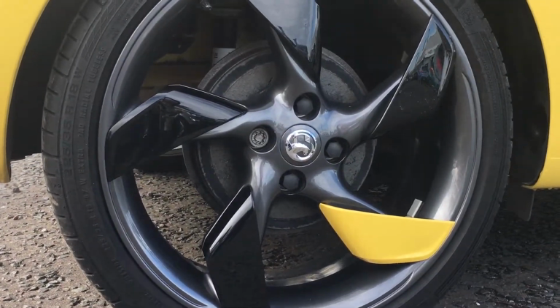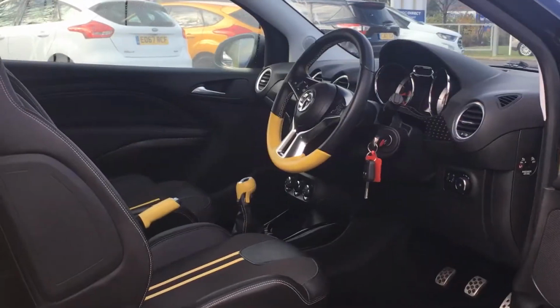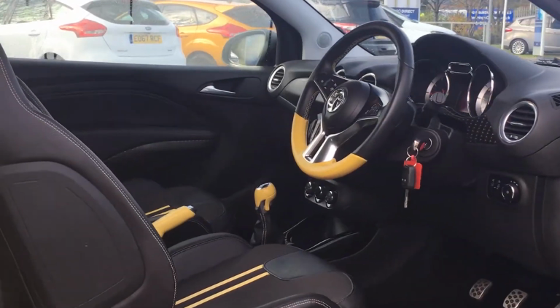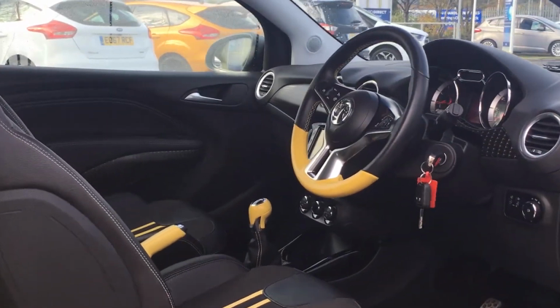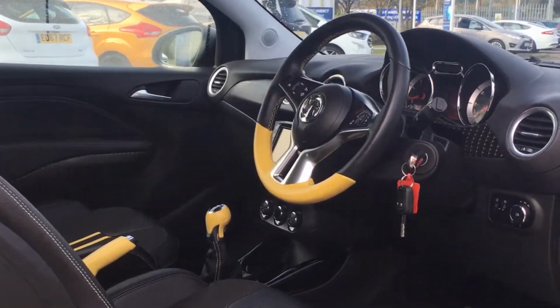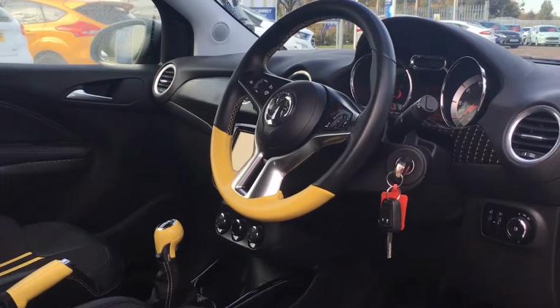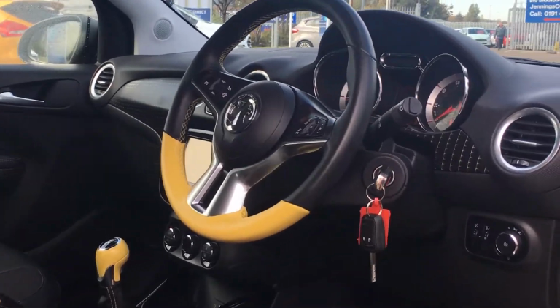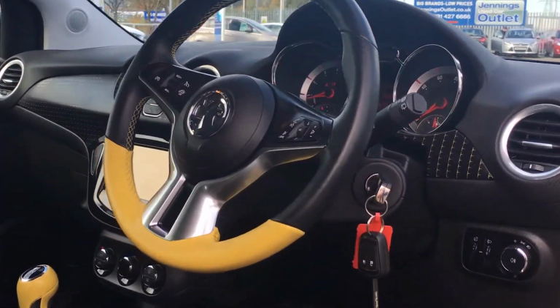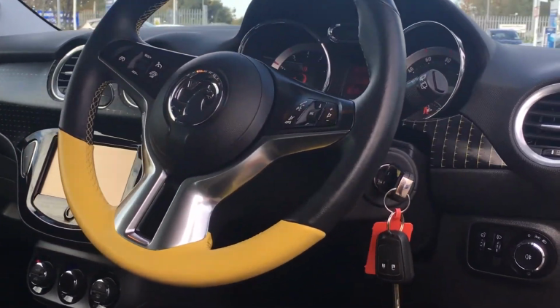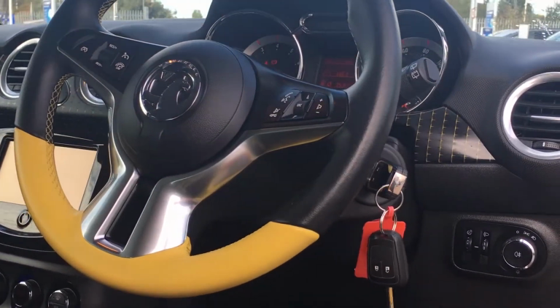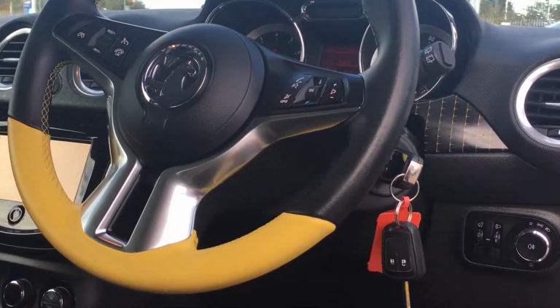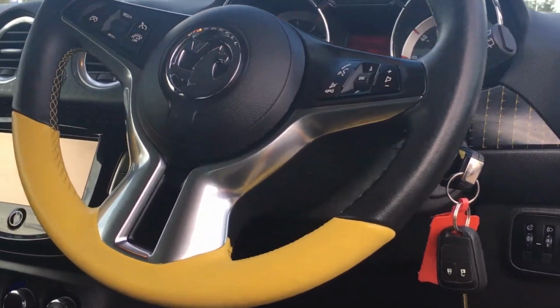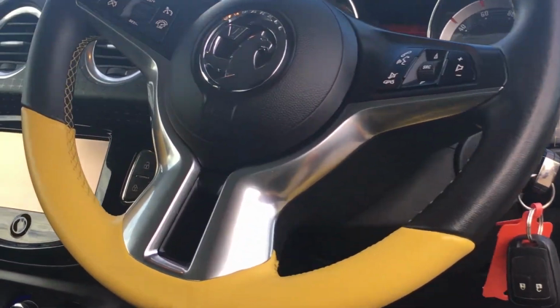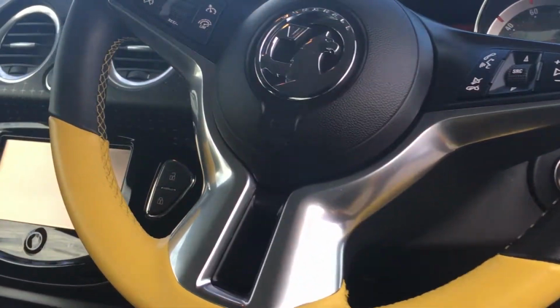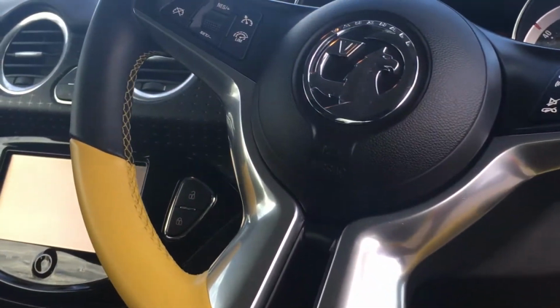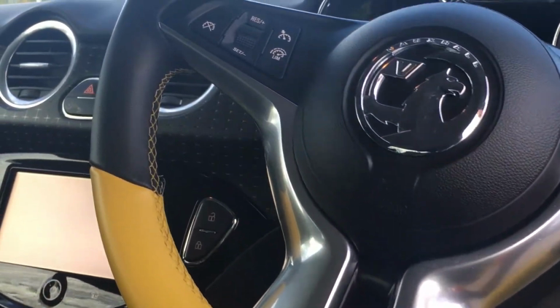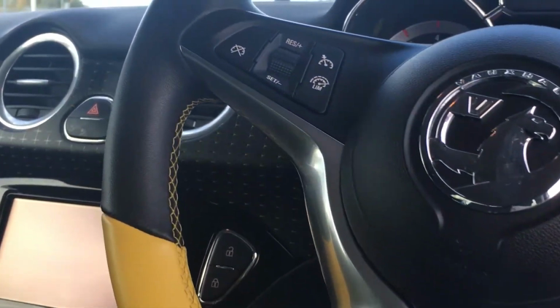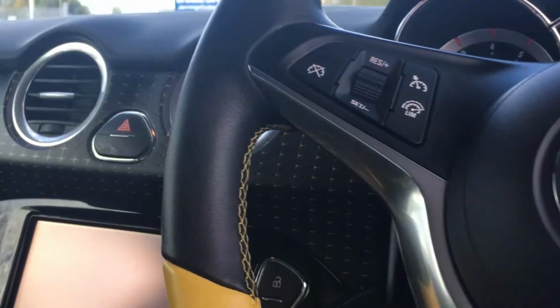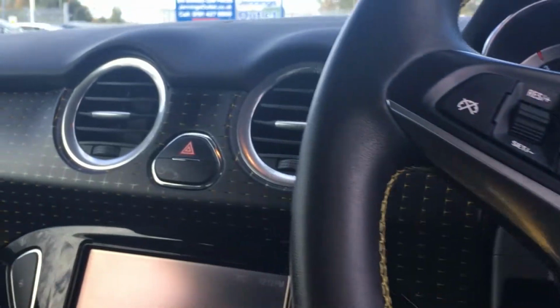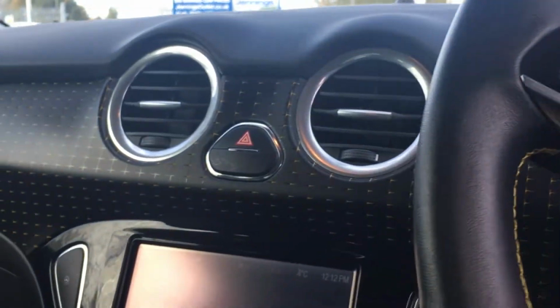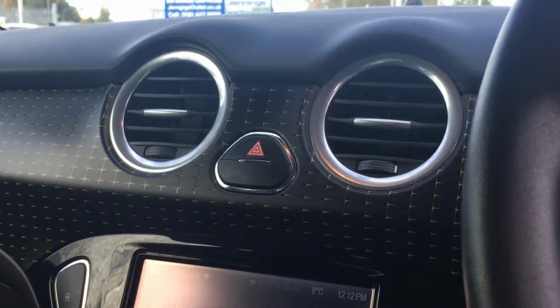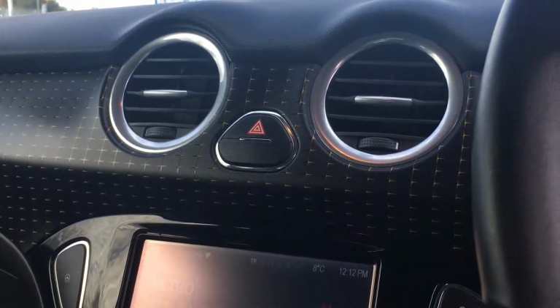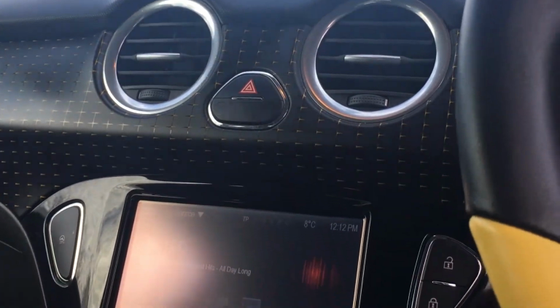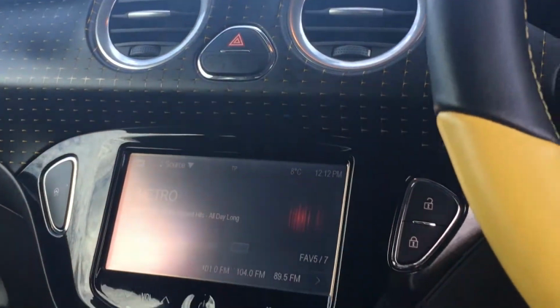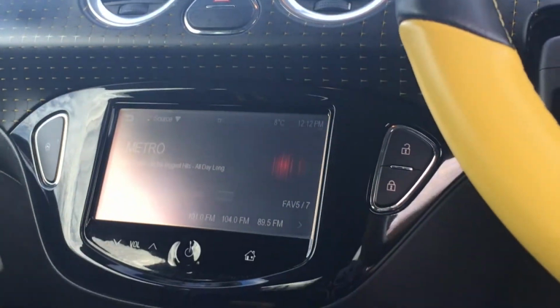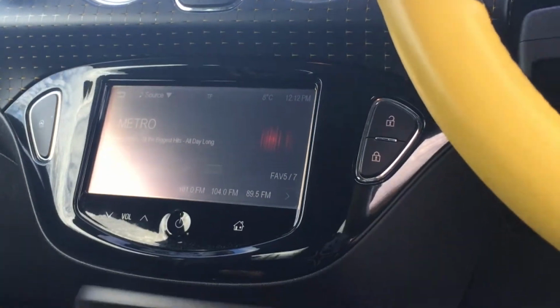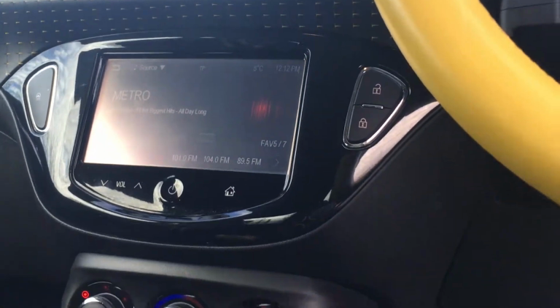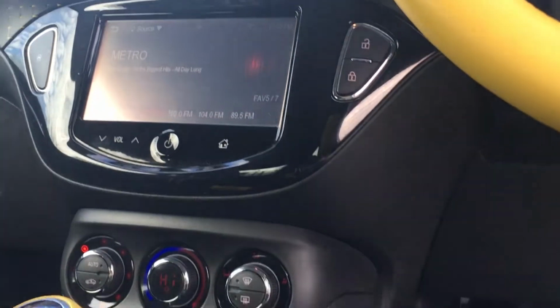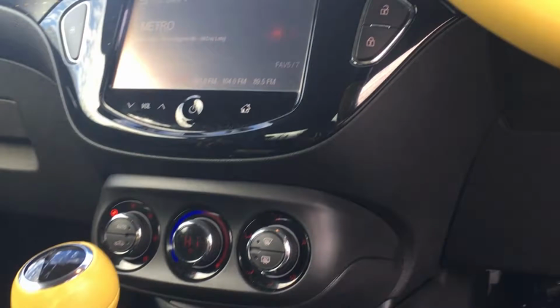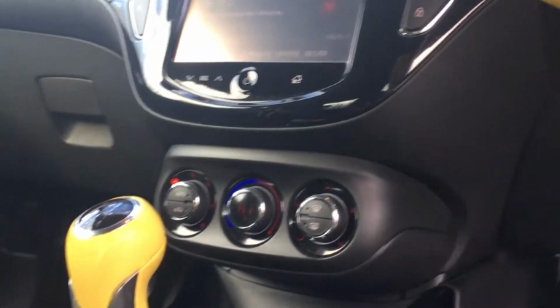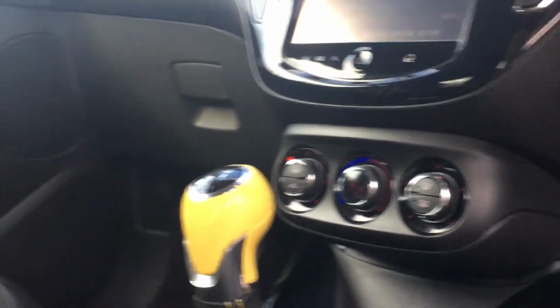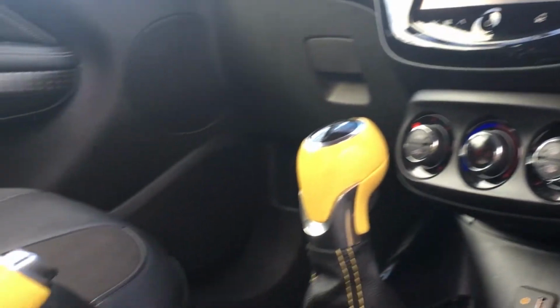On the steering wheel you'll find controls for the cruise control and the multimedia system. There's also this really distinct yellow panelling found throughout. The car has air conditioning and a really stylish feel to the interior.